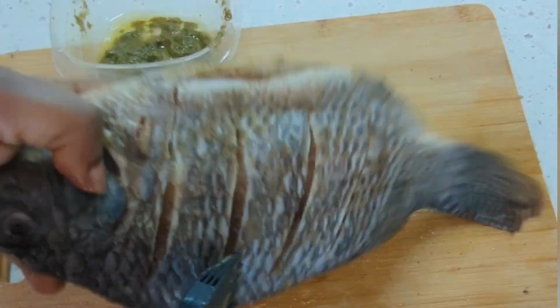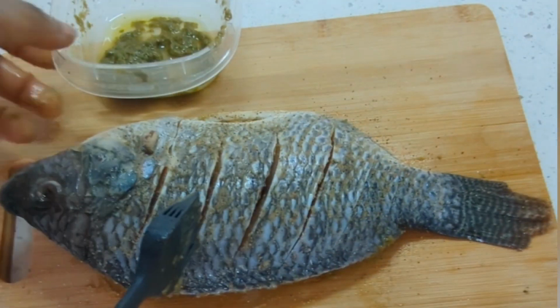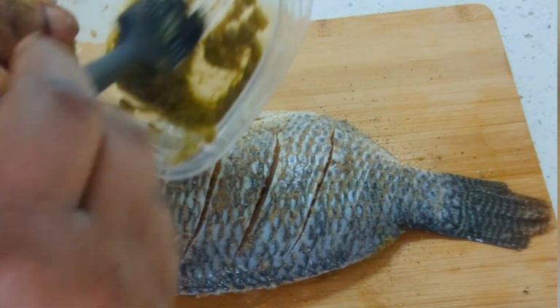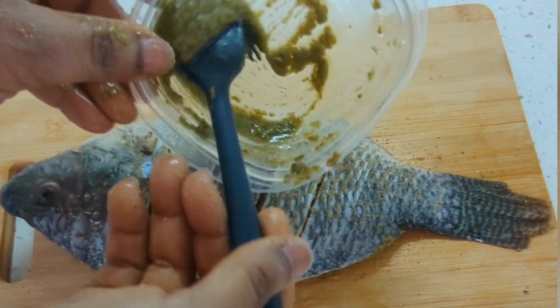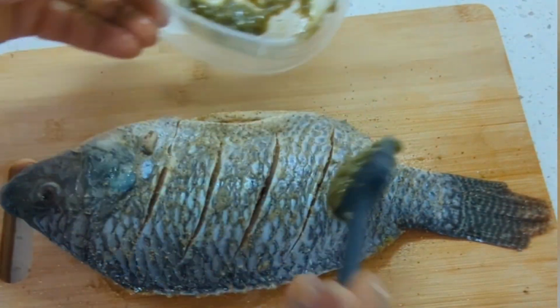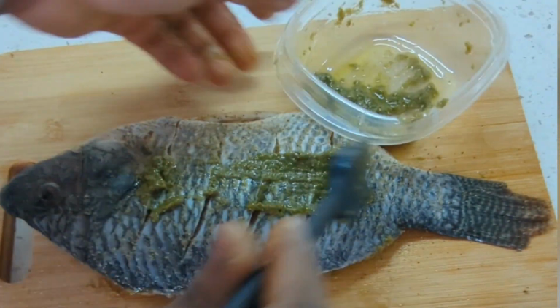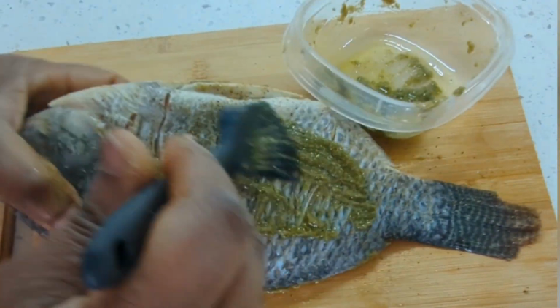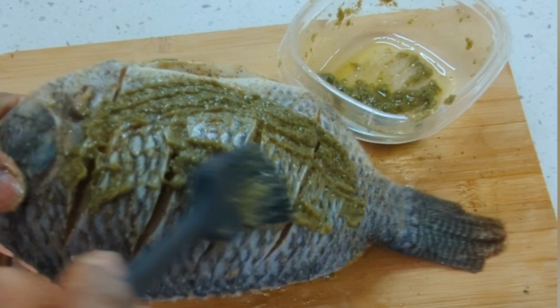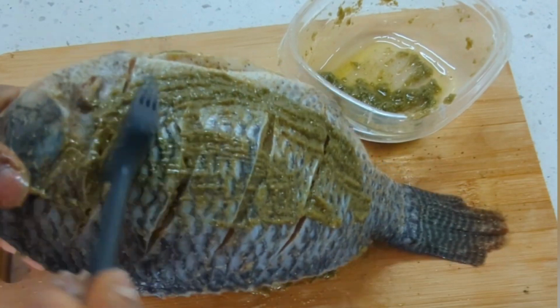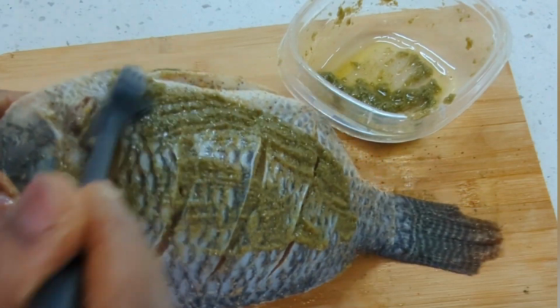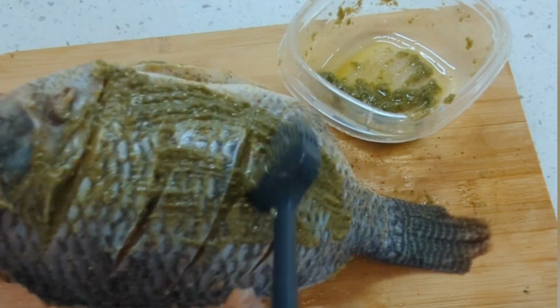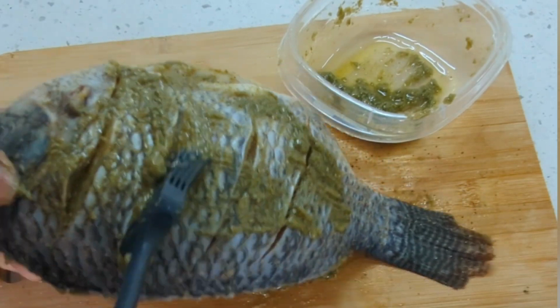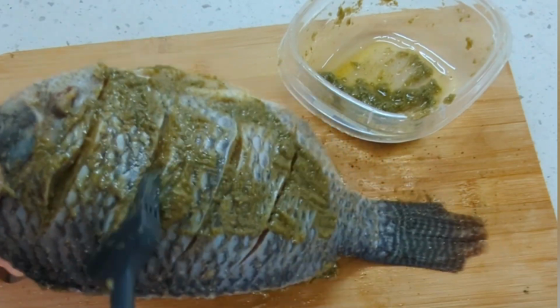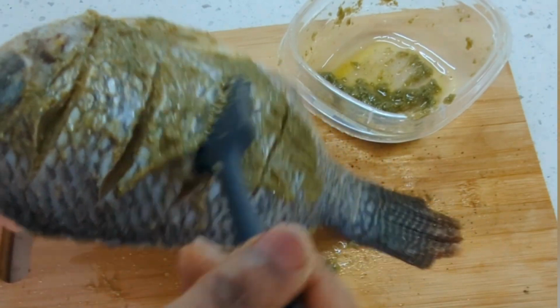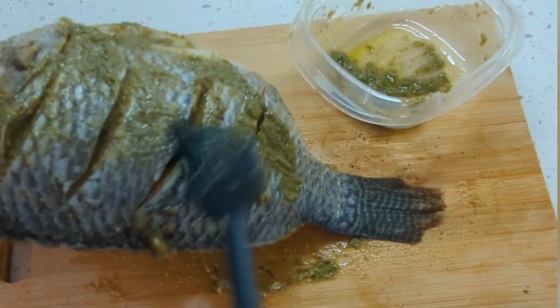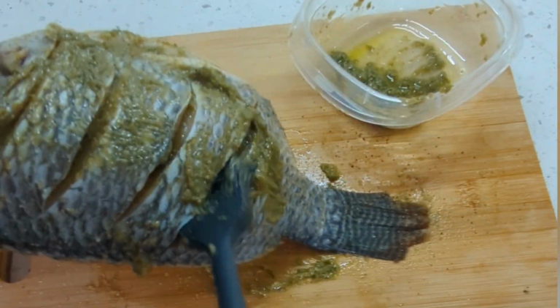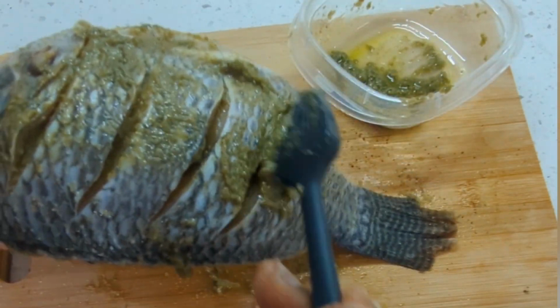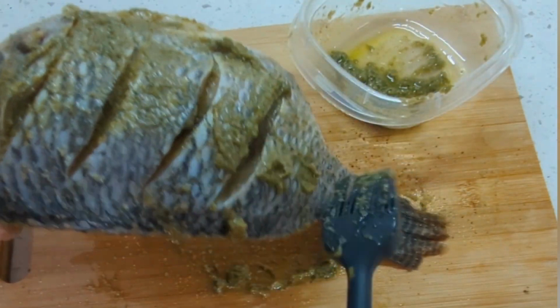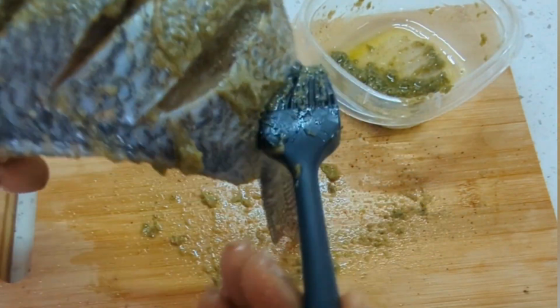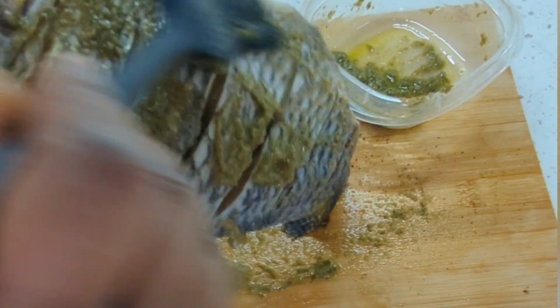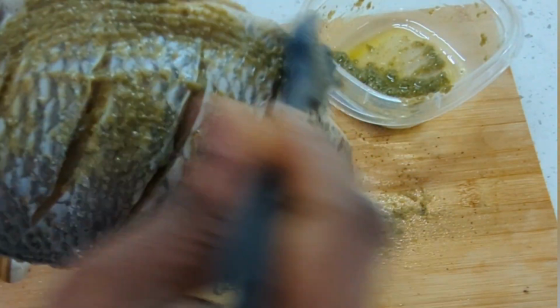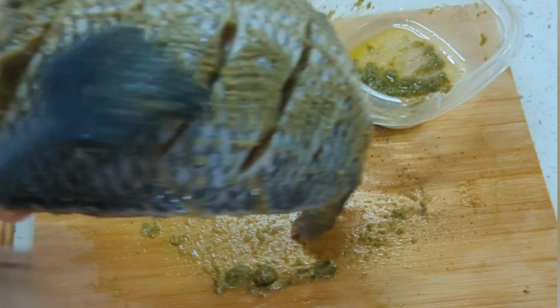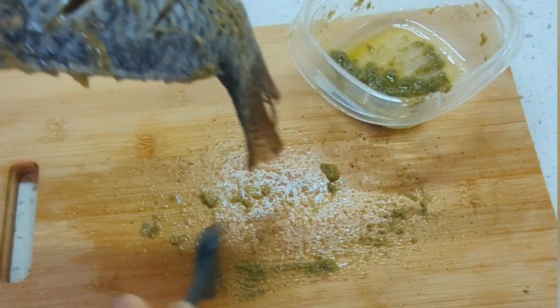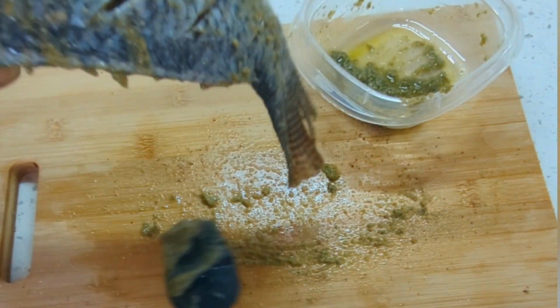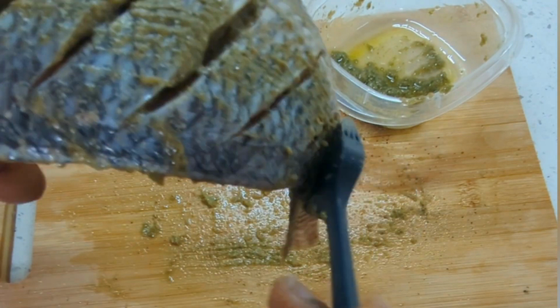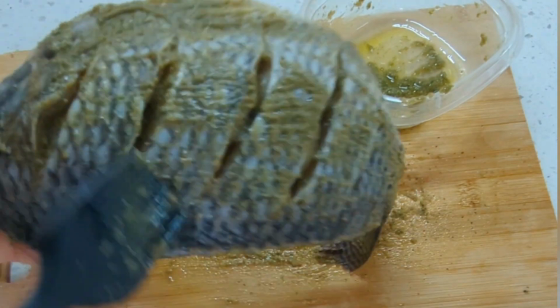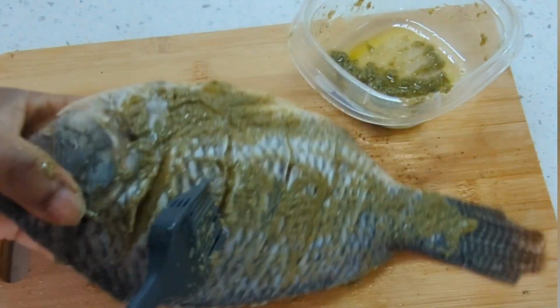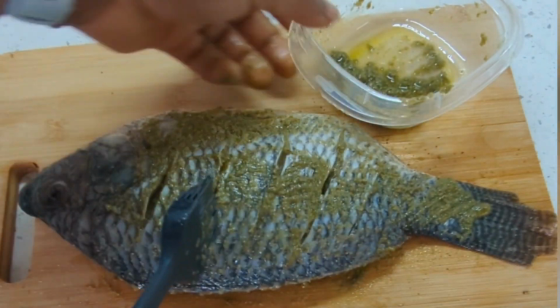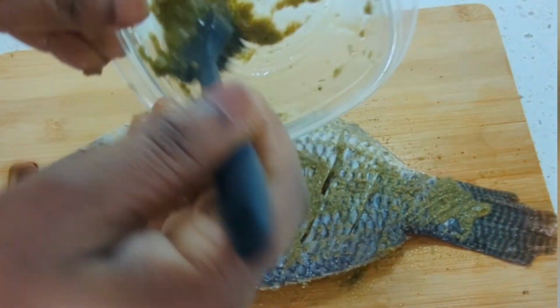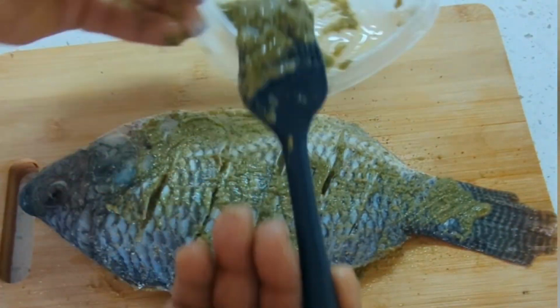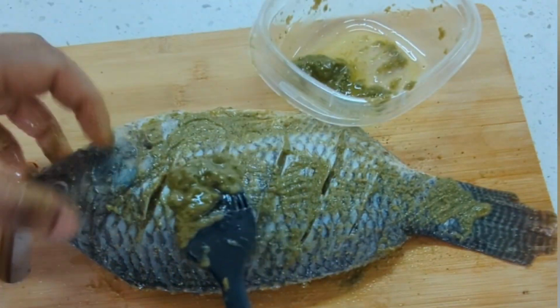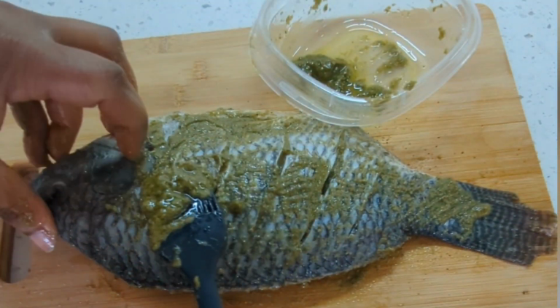I add the green sauce on one side, then I turn it over and add the green sauce on the other side as well.